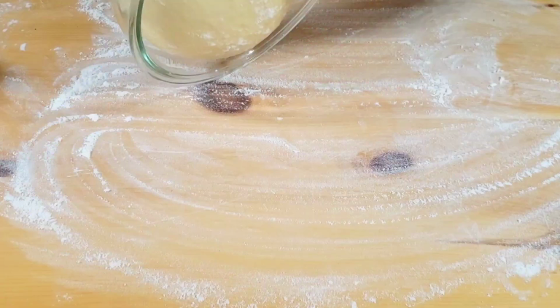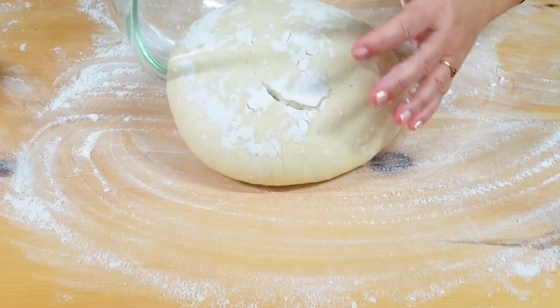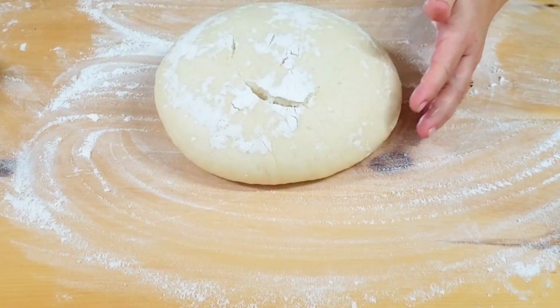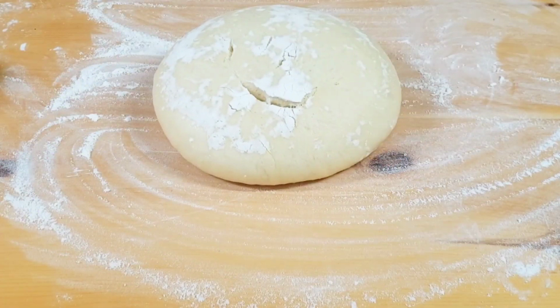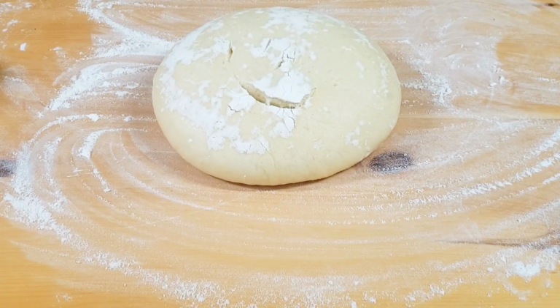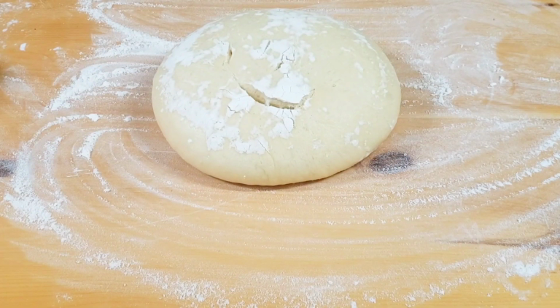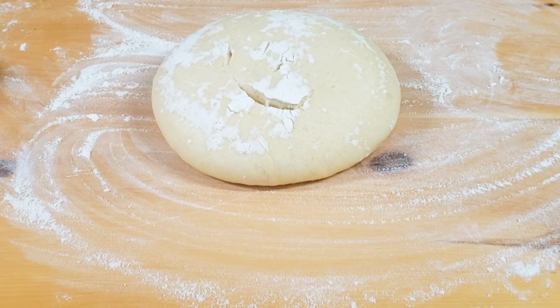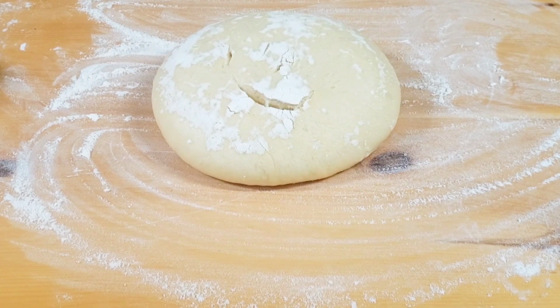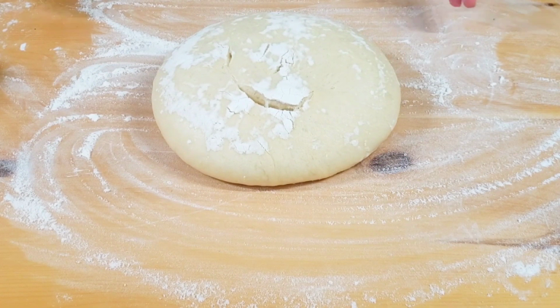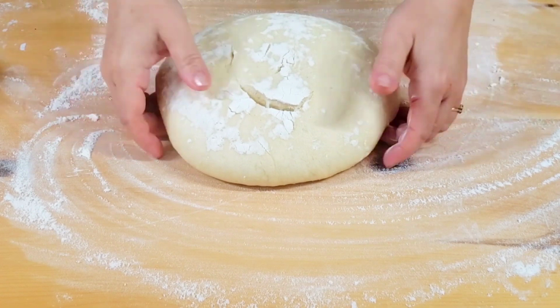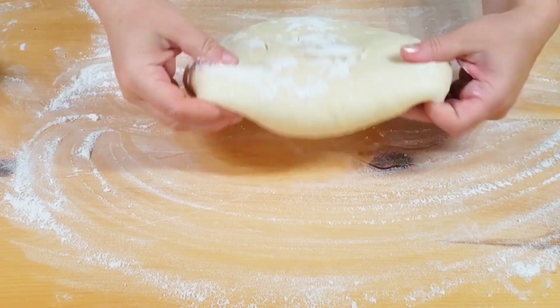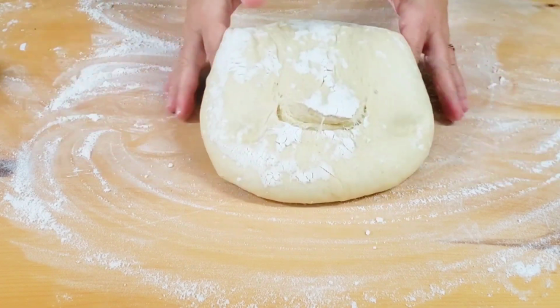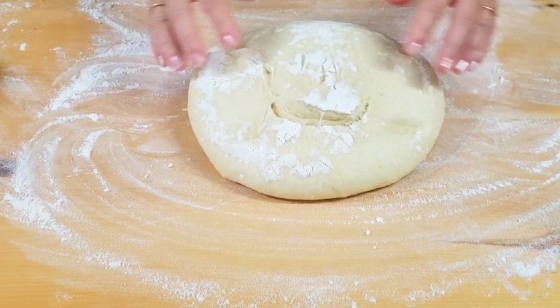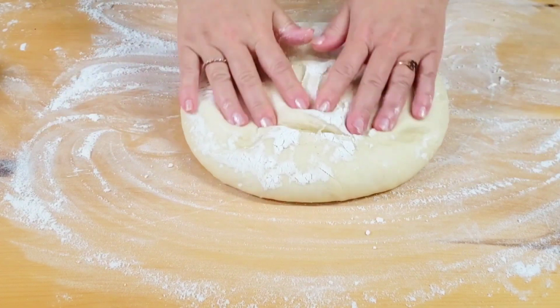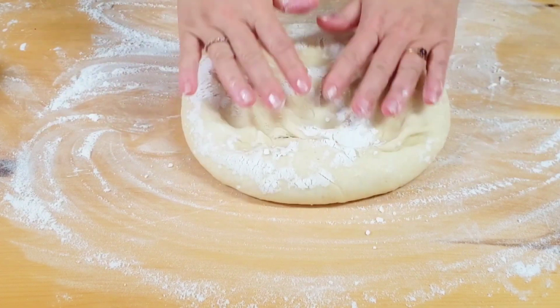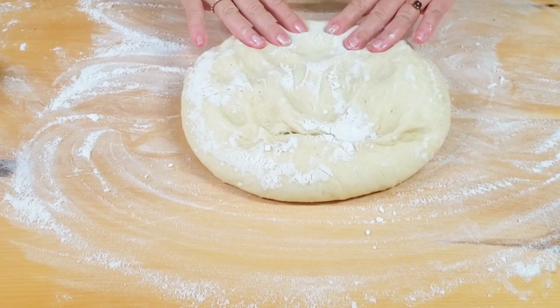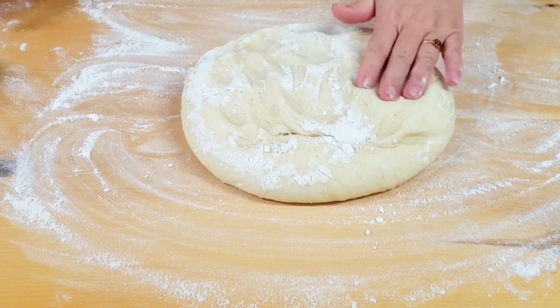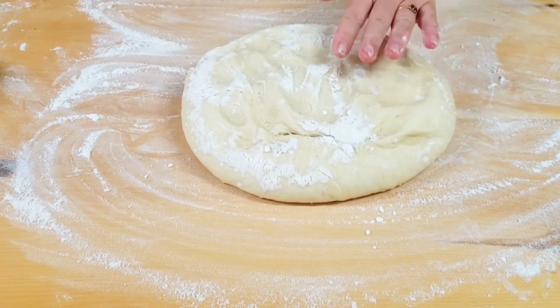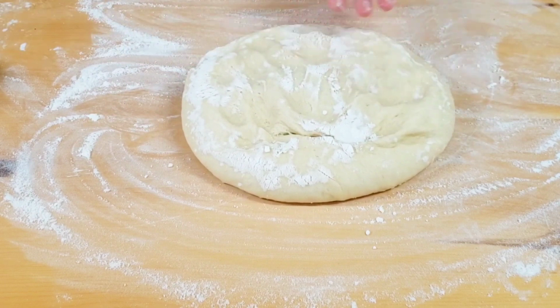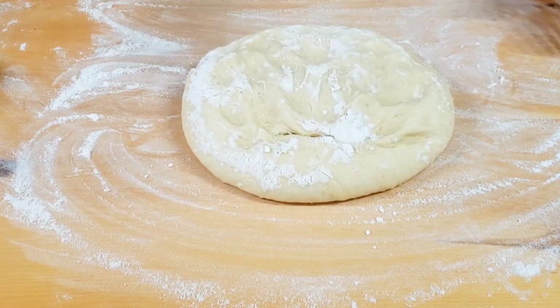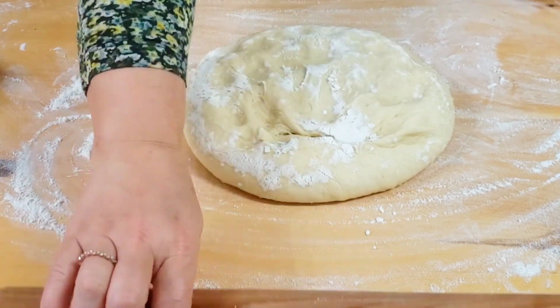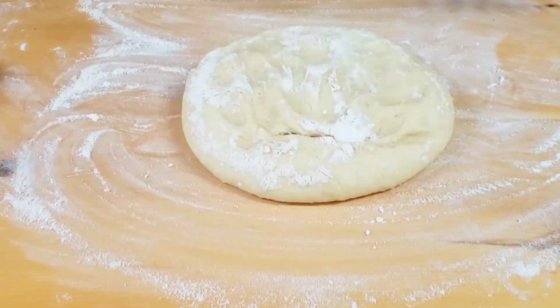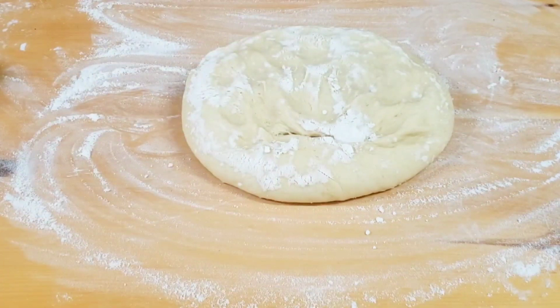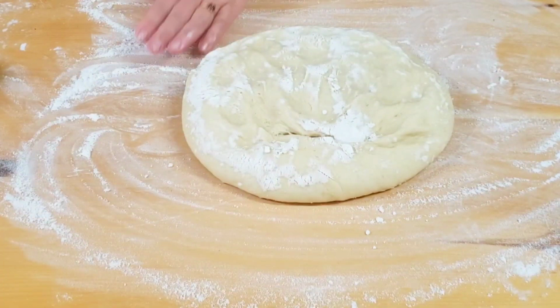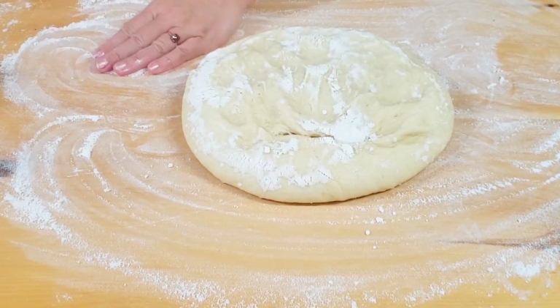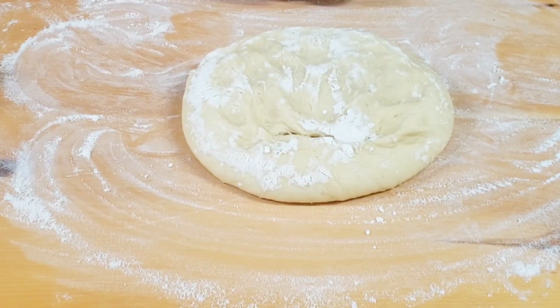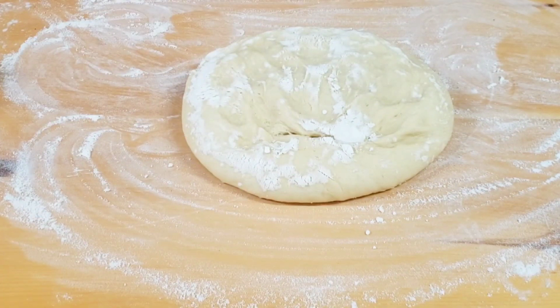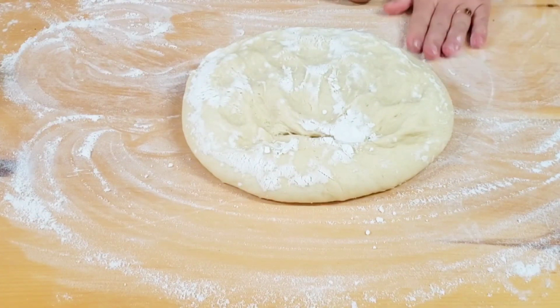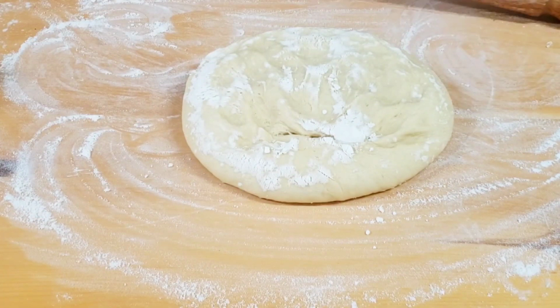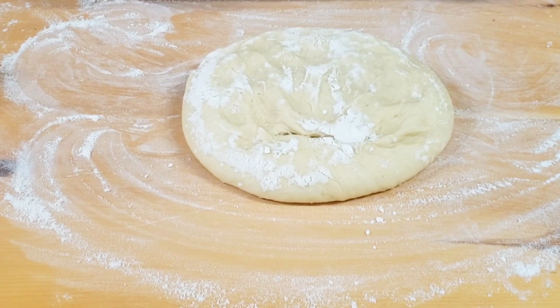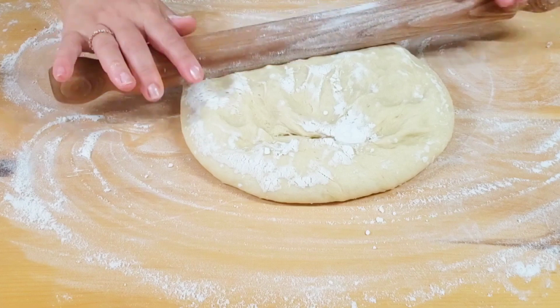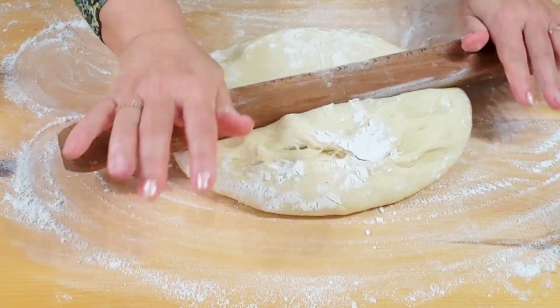Roll out the dough into a rectangle and carefully spread the walnut cinnamon butter on the dough evenly, leaving an inch empty along the side closer to you.